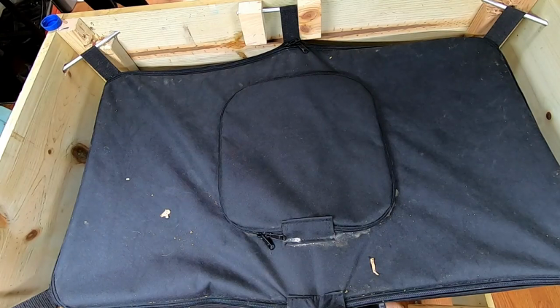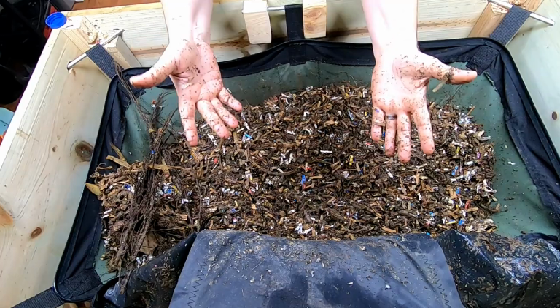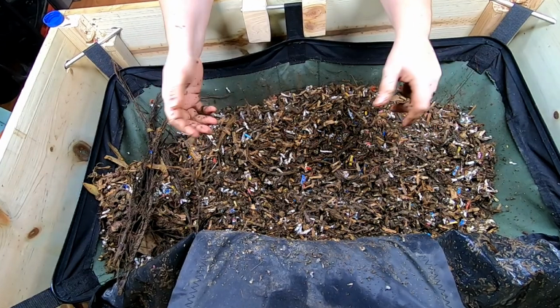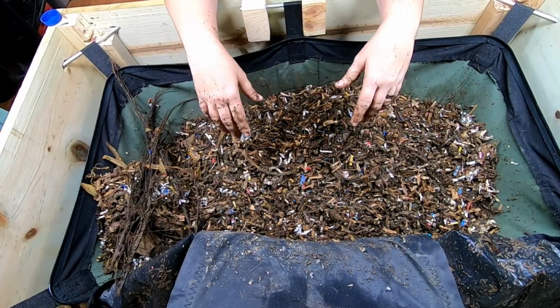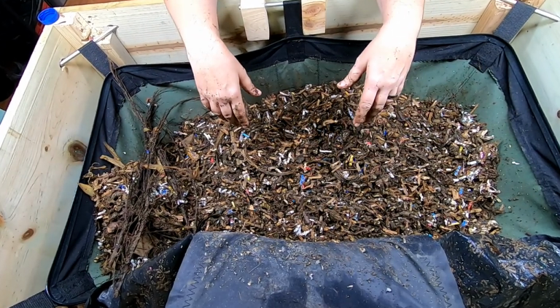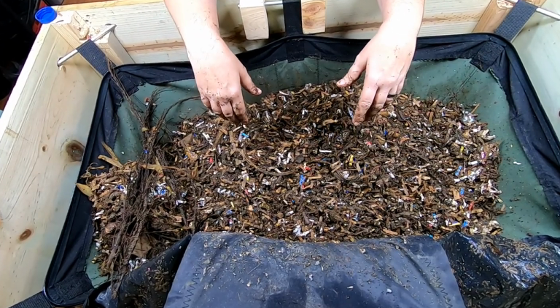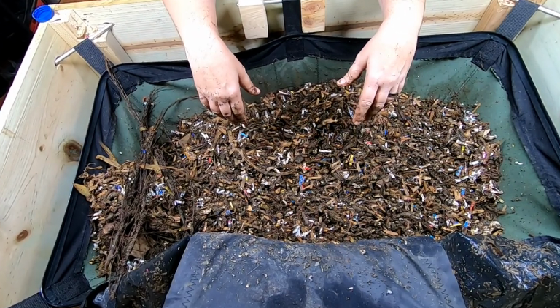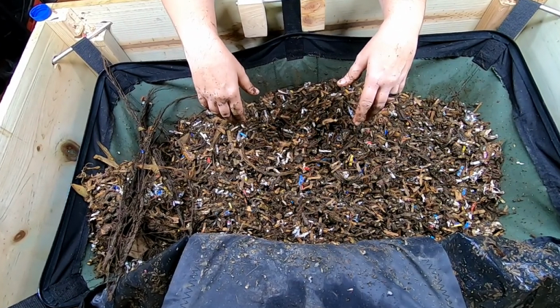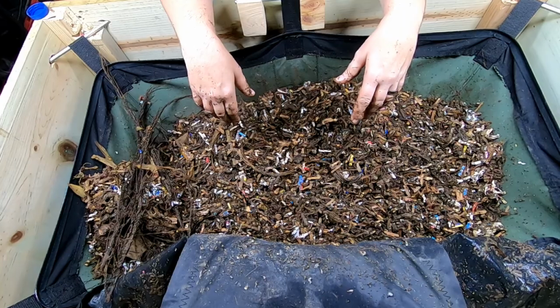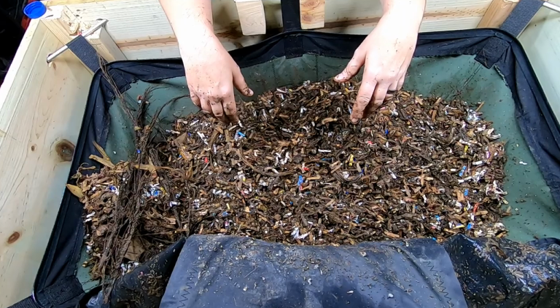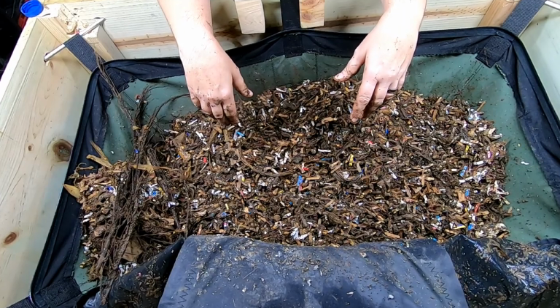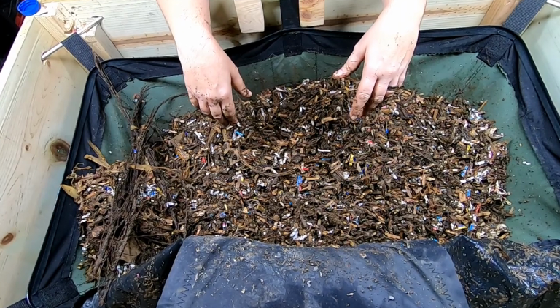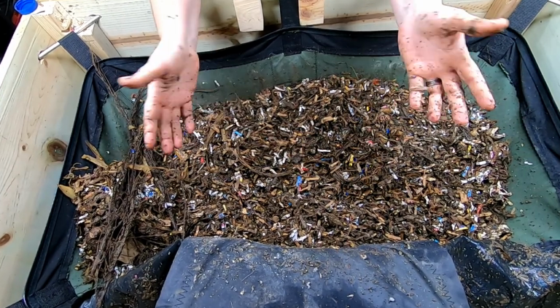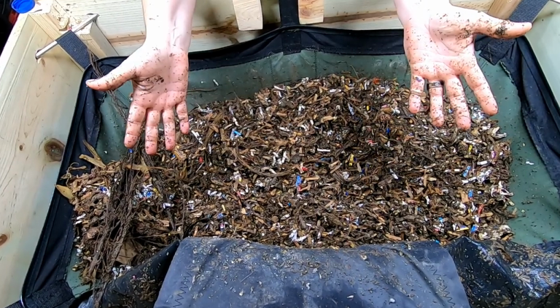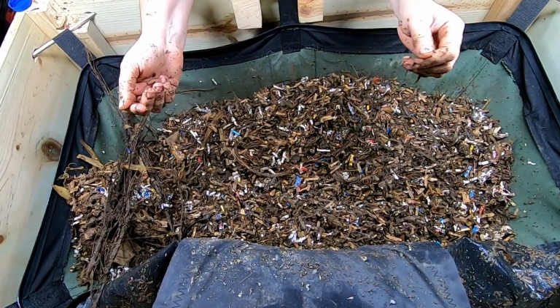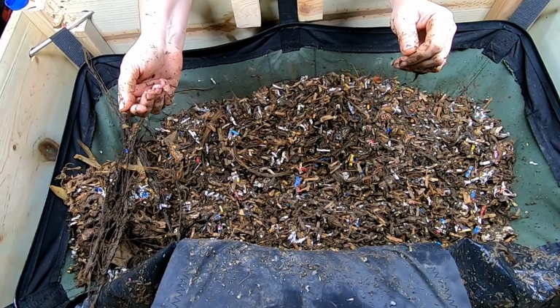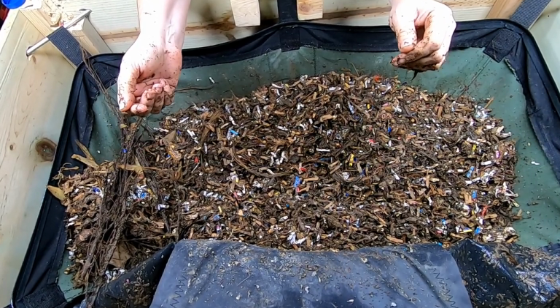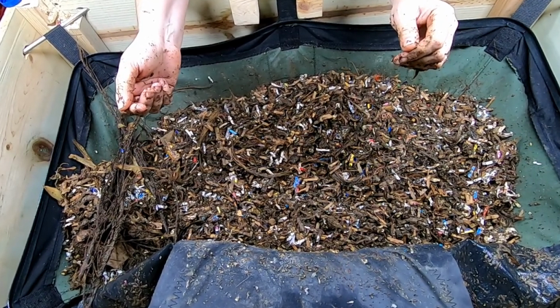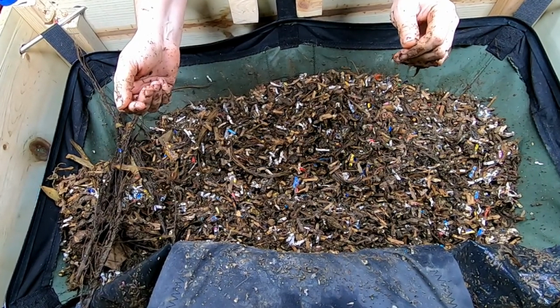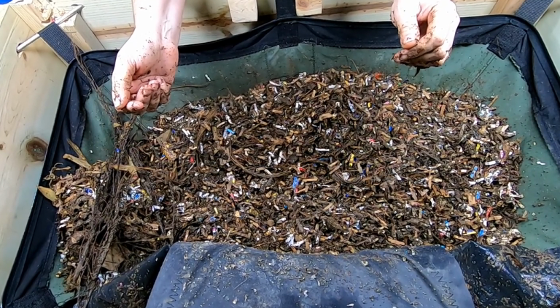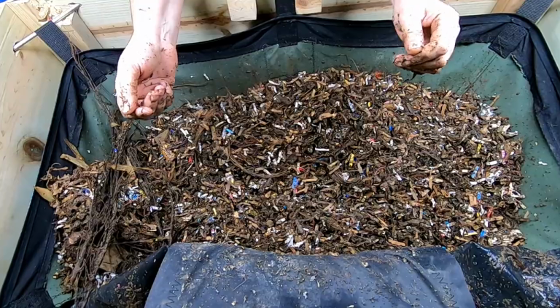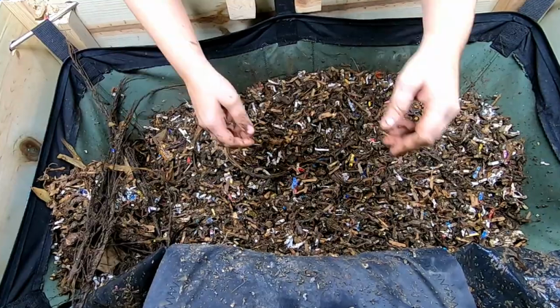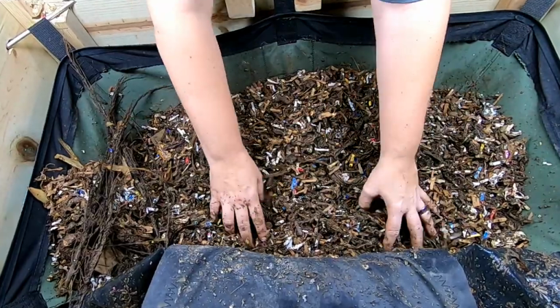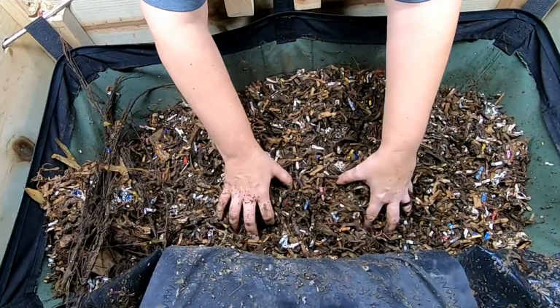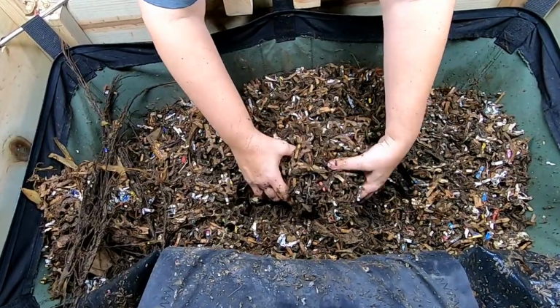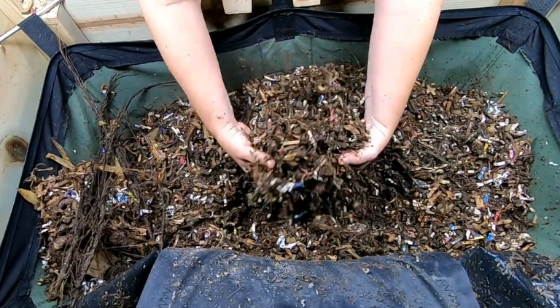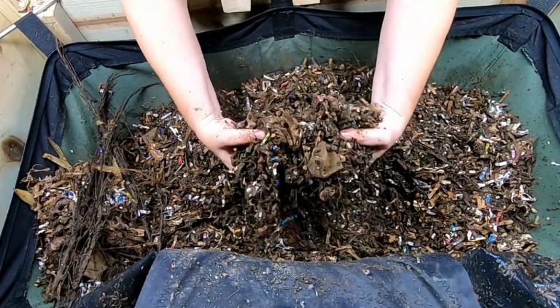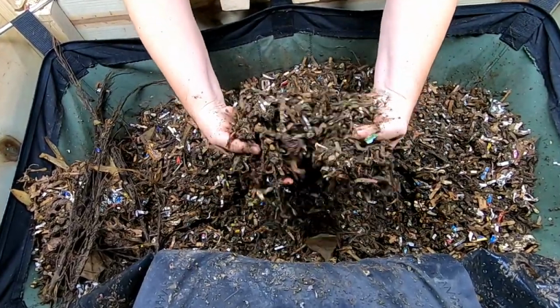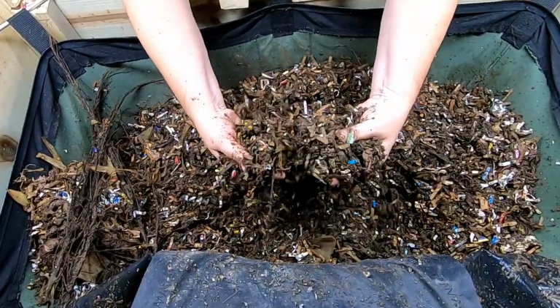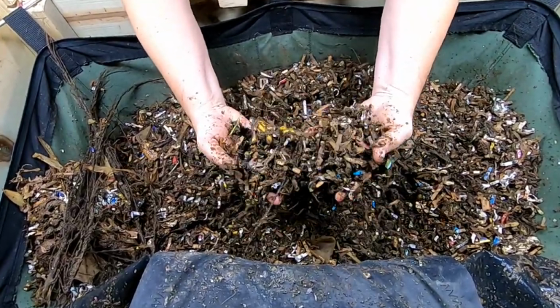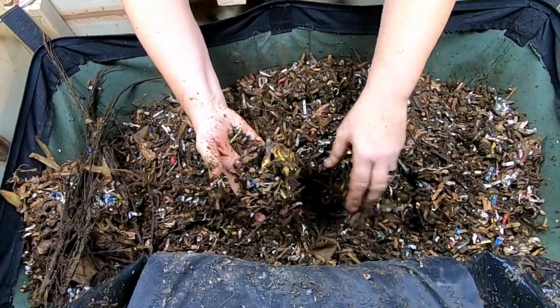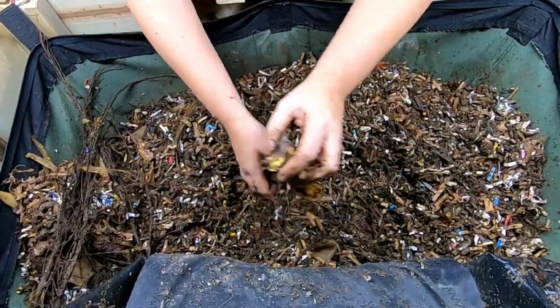Hey guys, it's Ann over at Plant Obsessed. My camera turned off, so I'm just going to show you back what I was doing — looking in on the African Nightcrawlers in the Vermibag Little Mammoth.